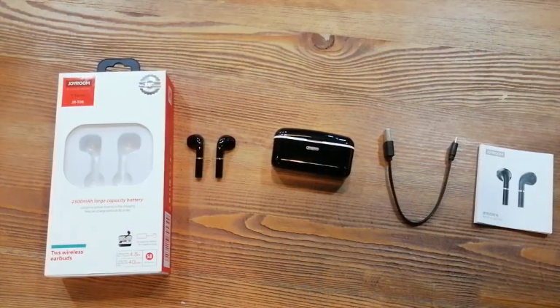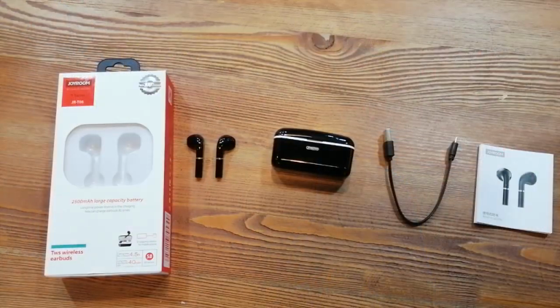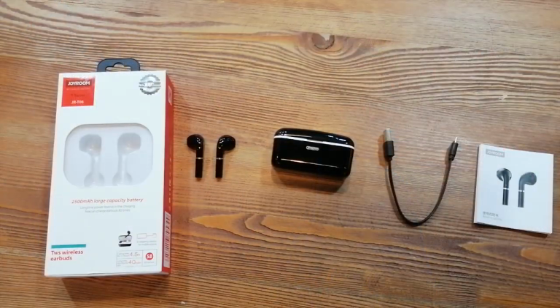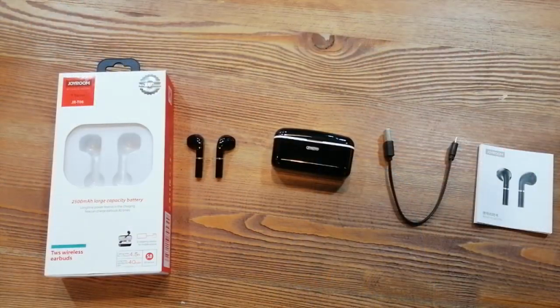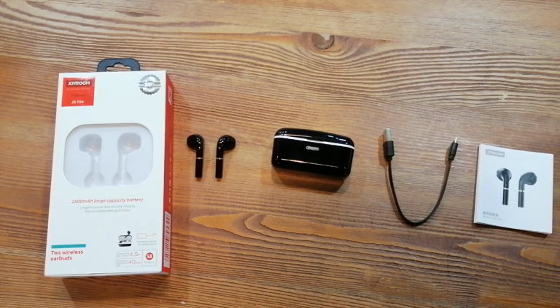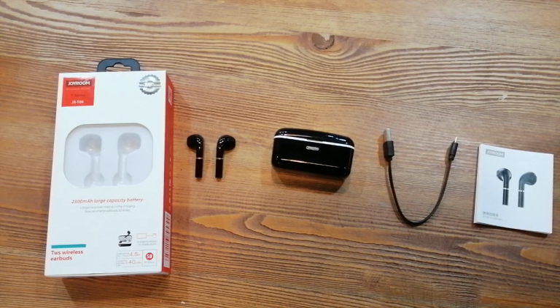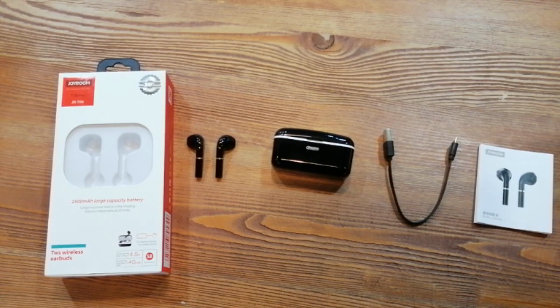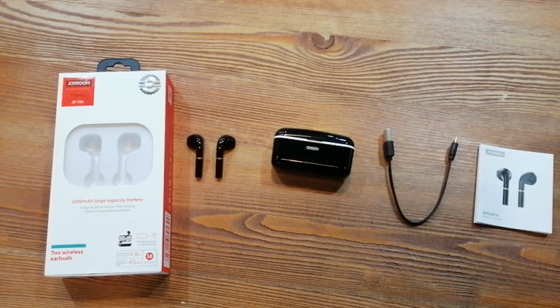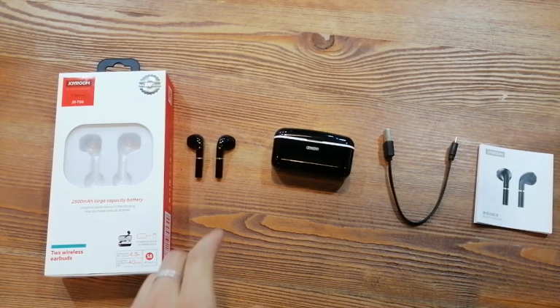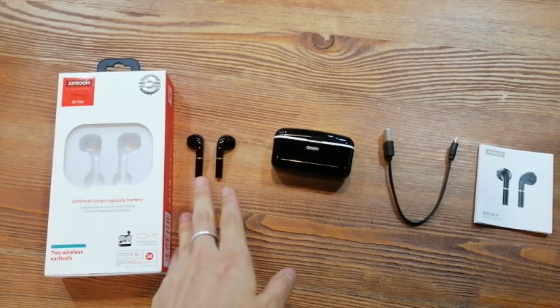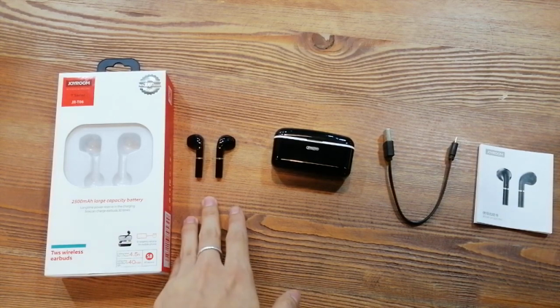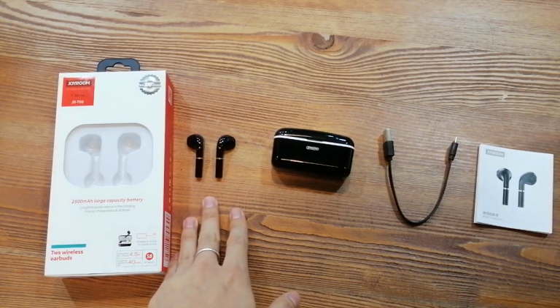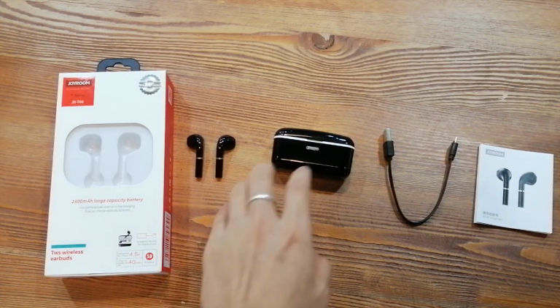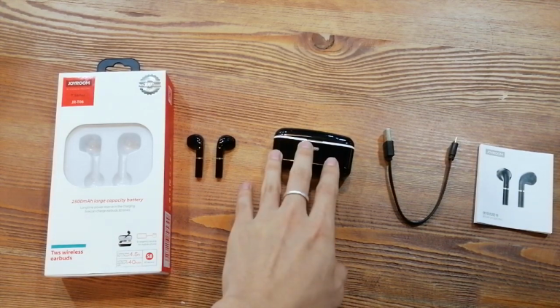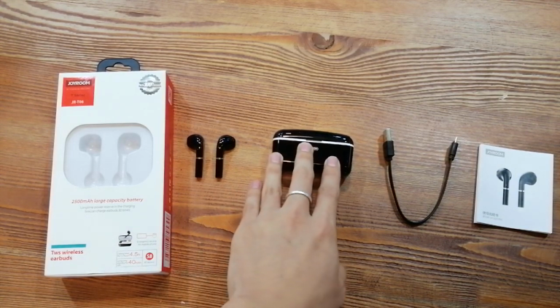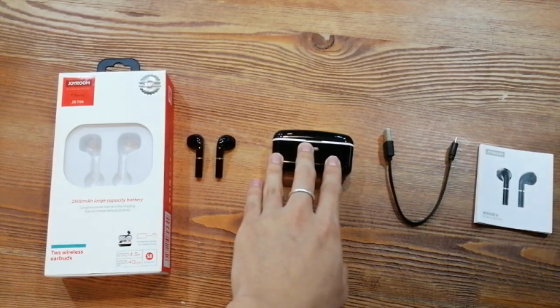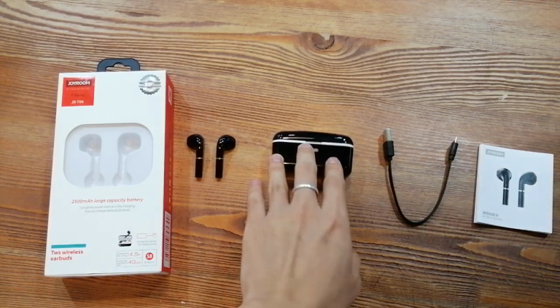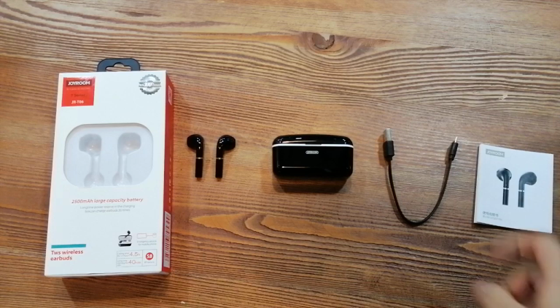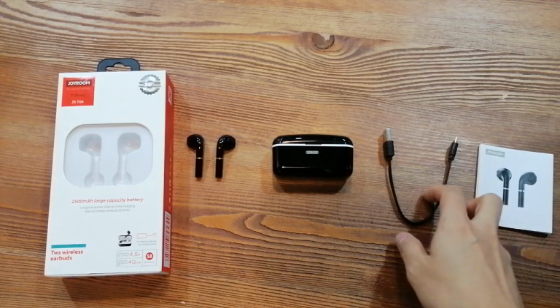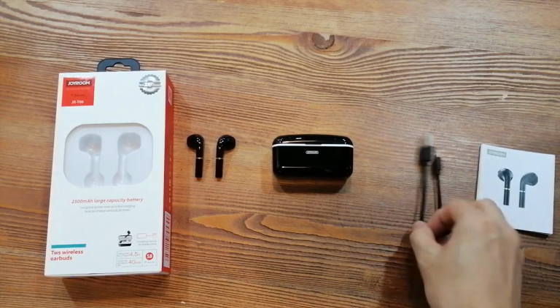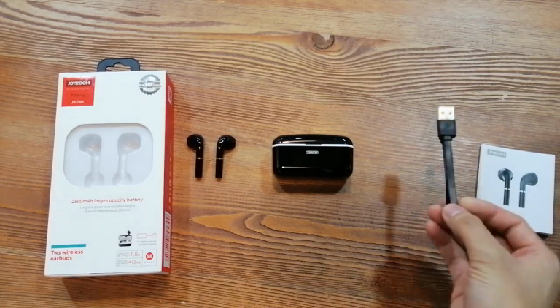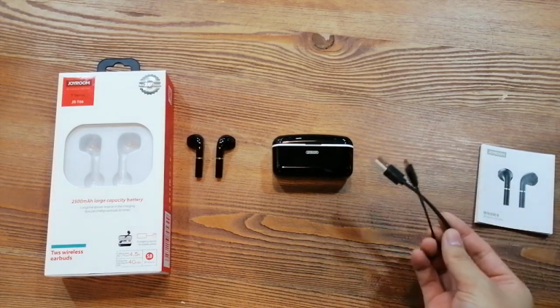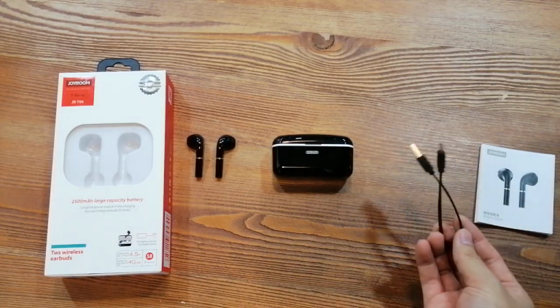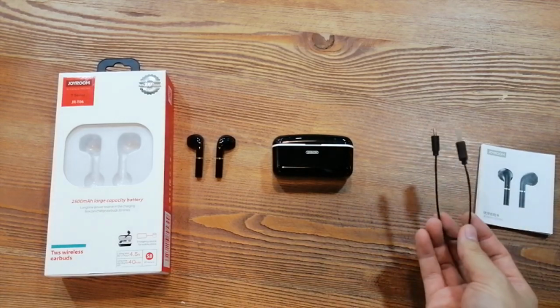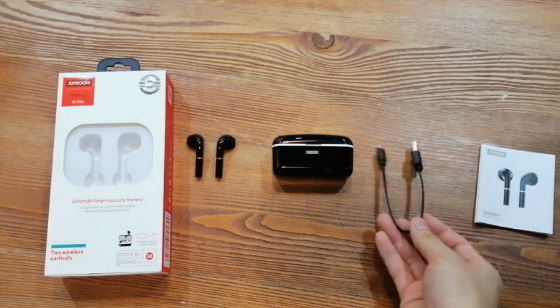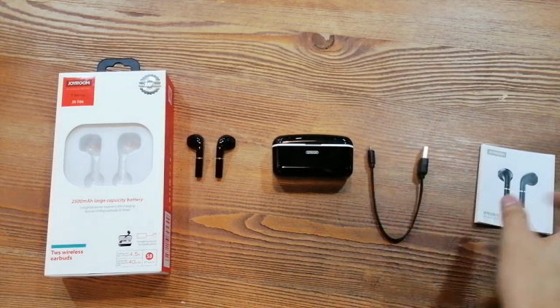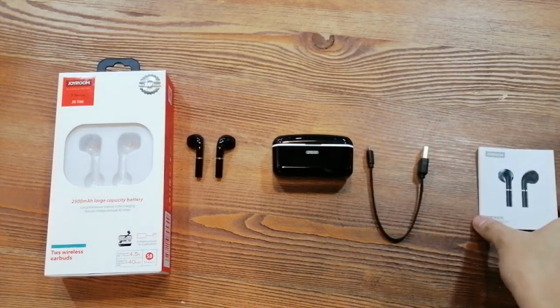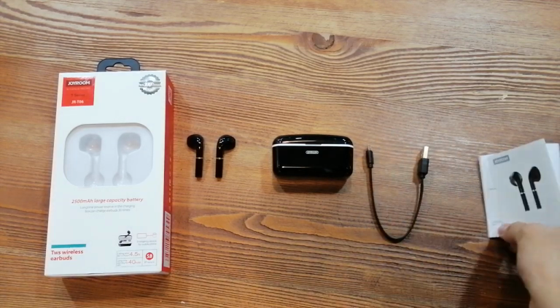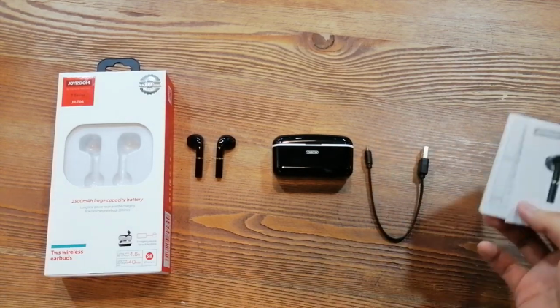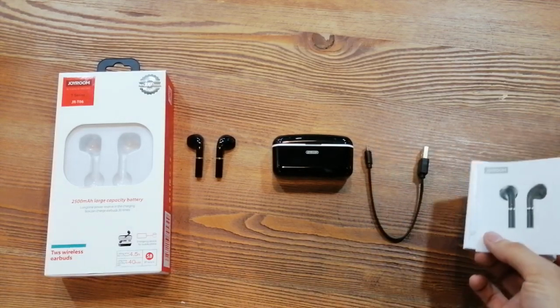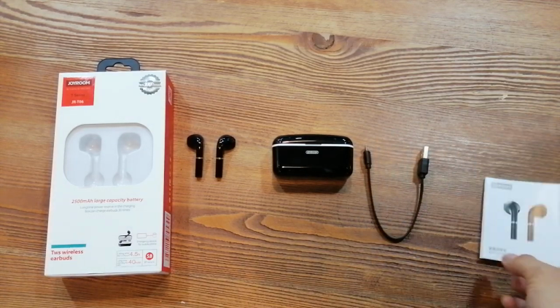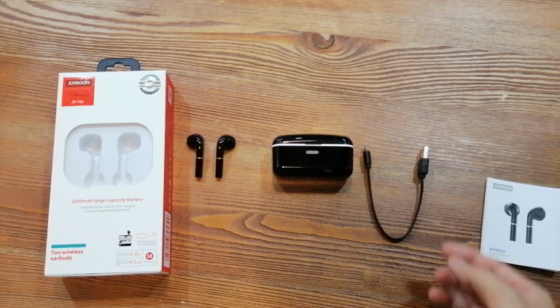Ok, I already opened it. We can see the earphone, a charging case, a USB to micro cable, and a clear user menu in the package.